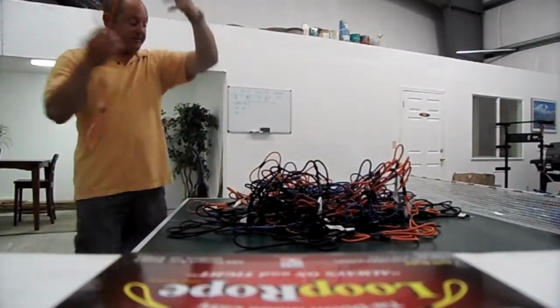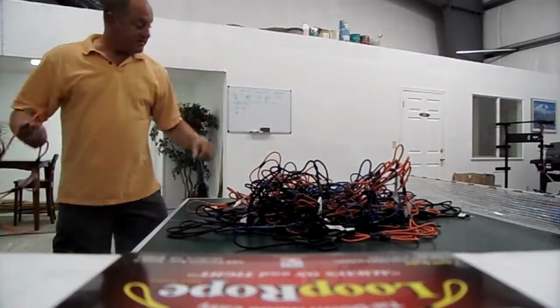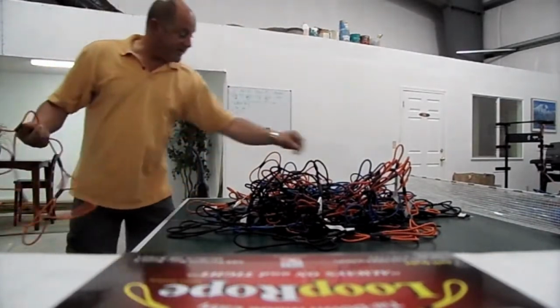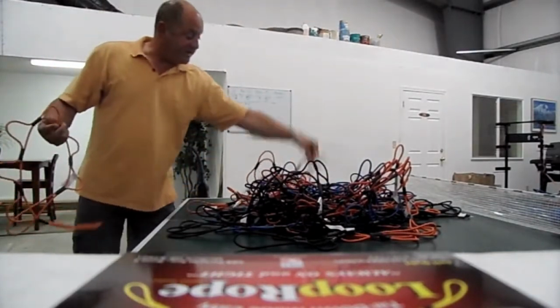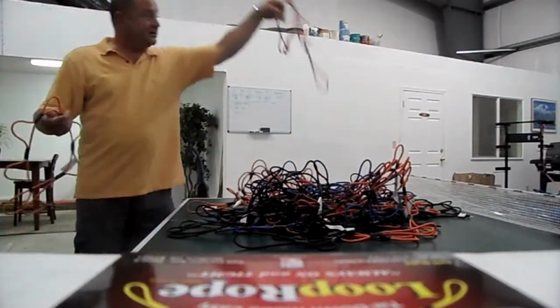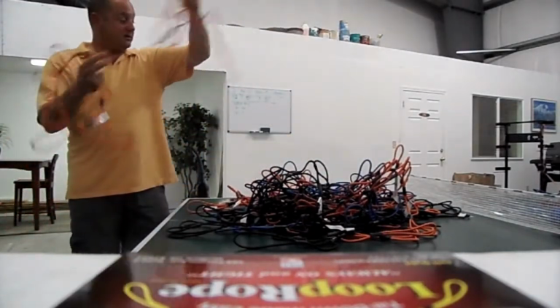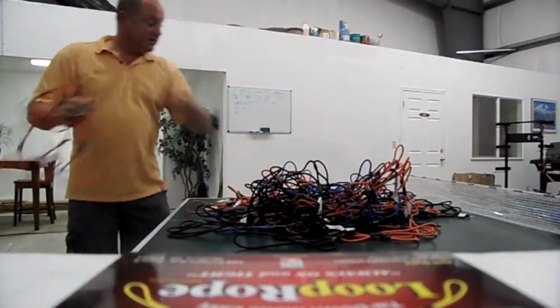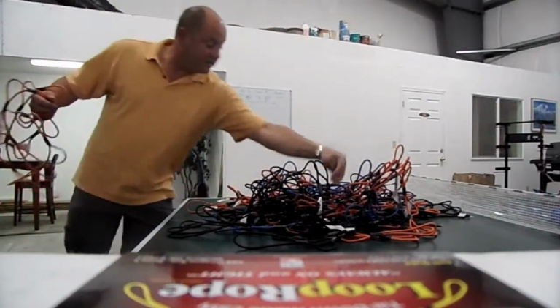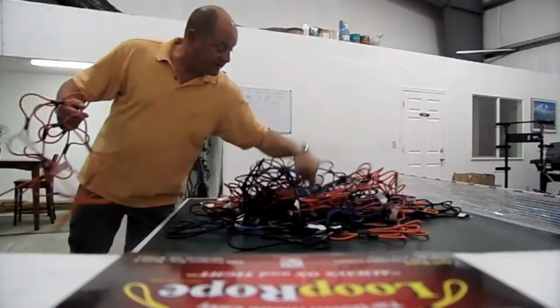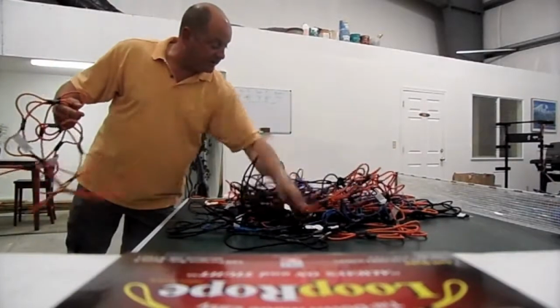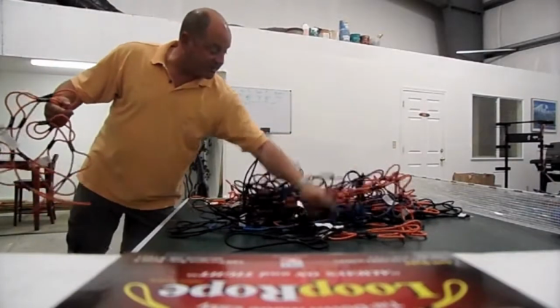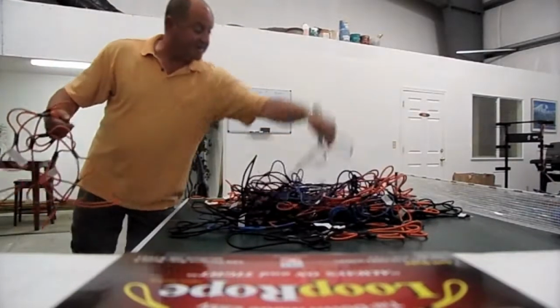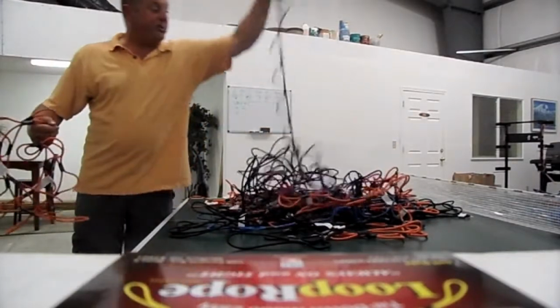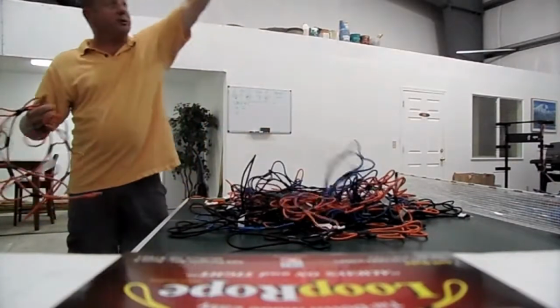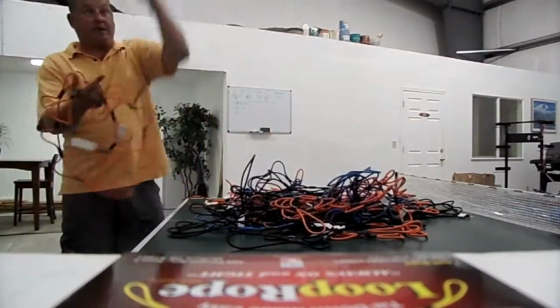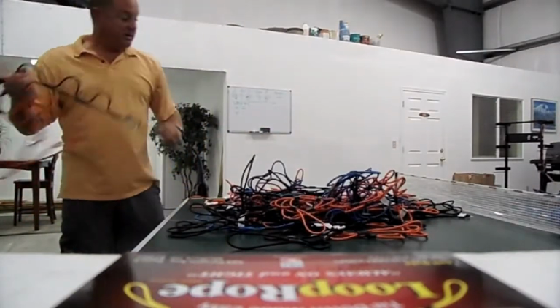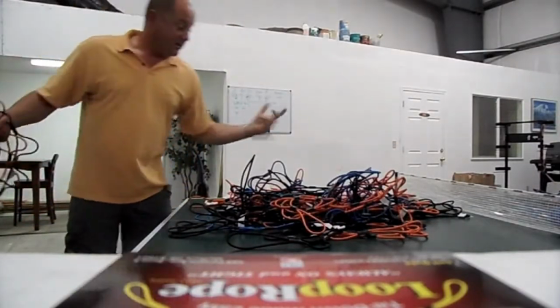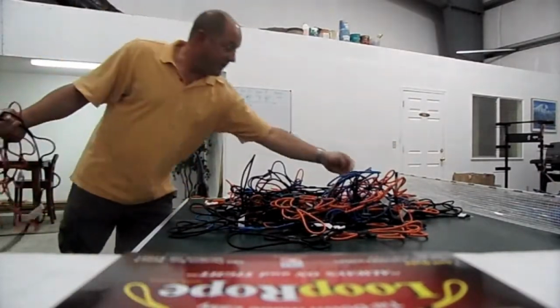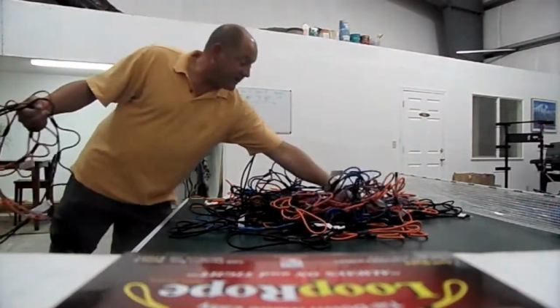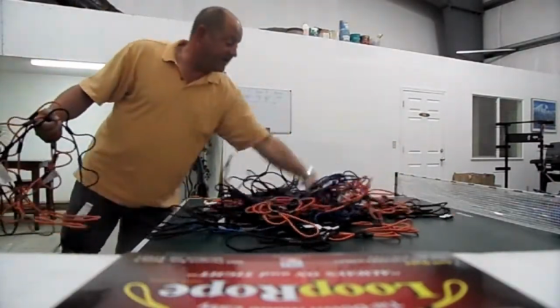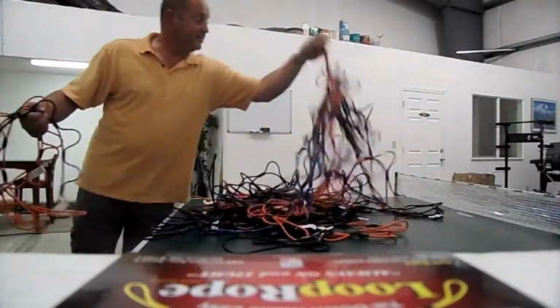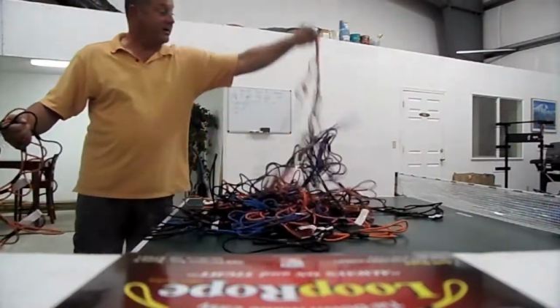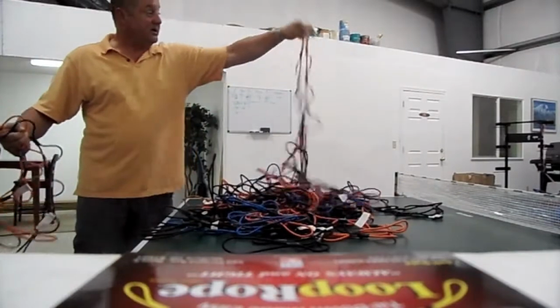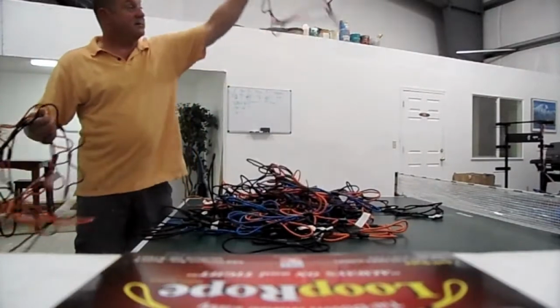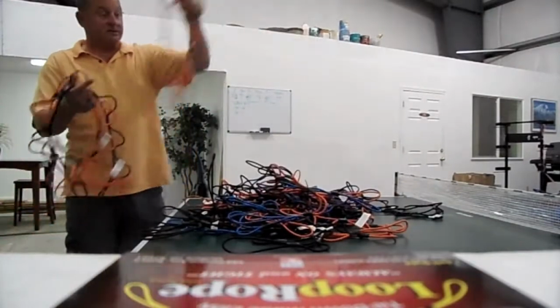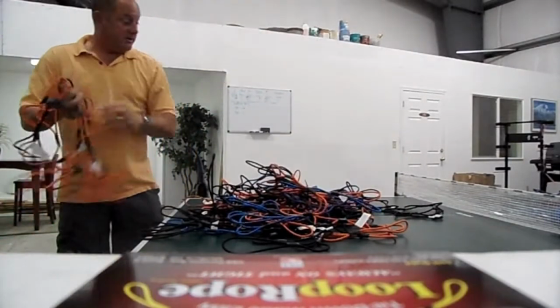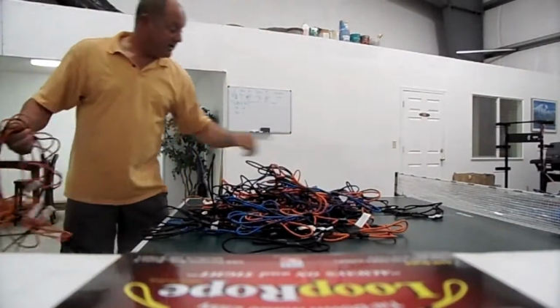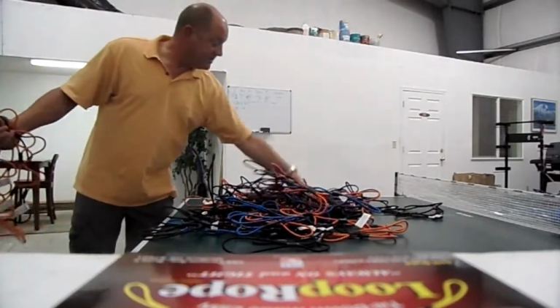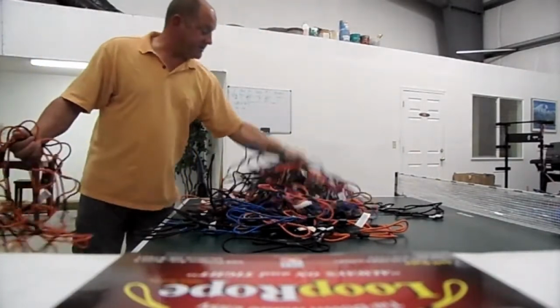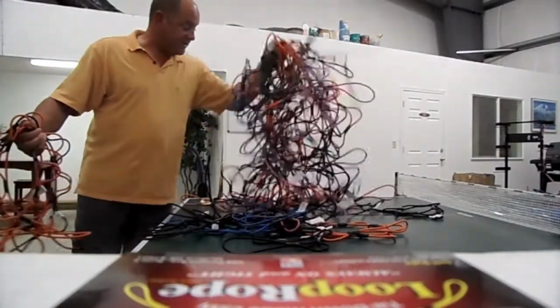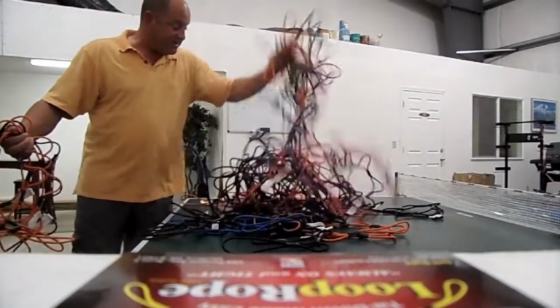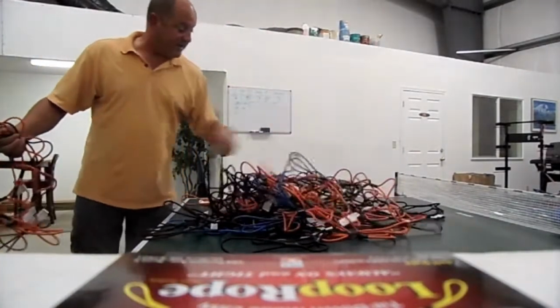It just comes out piece by piece. Worst case is you might pull it through a loop, but it just doesn't get any easier than that.